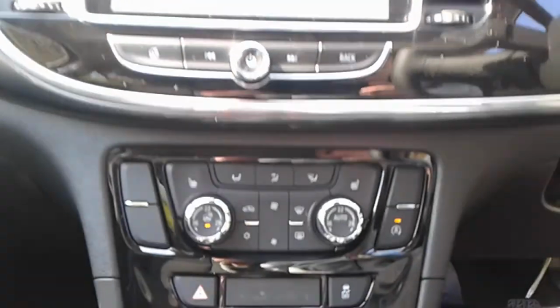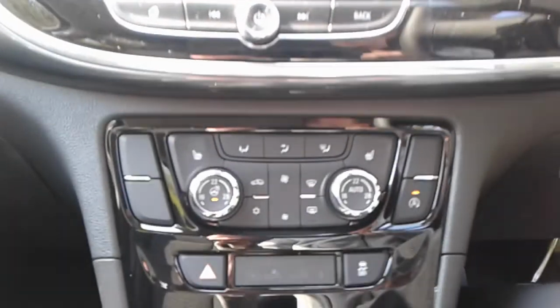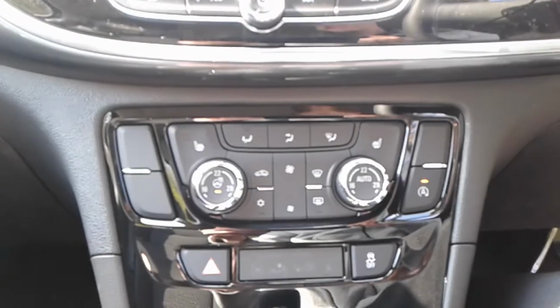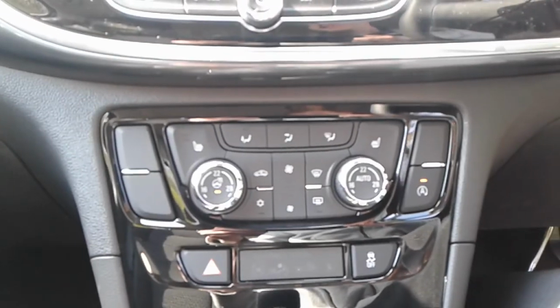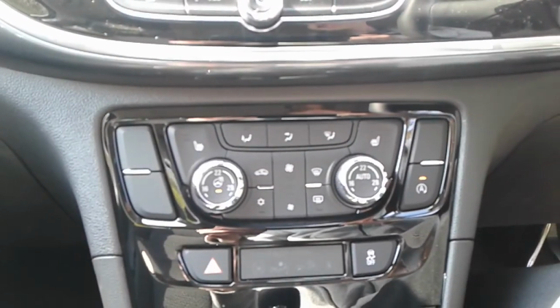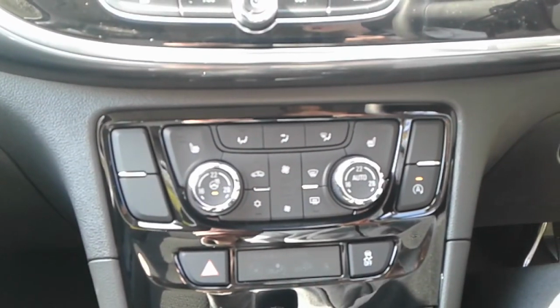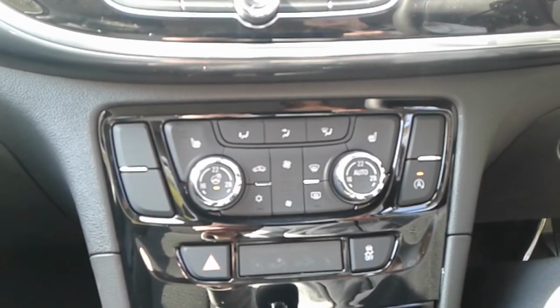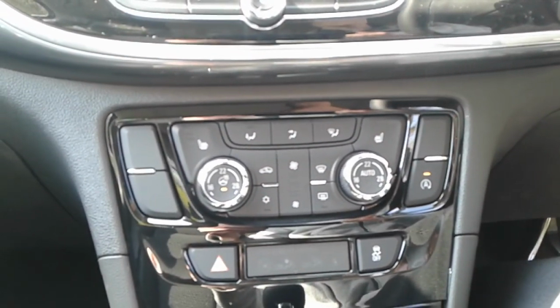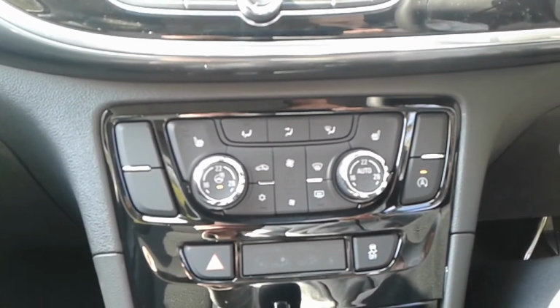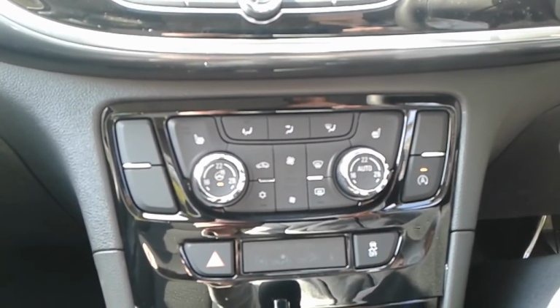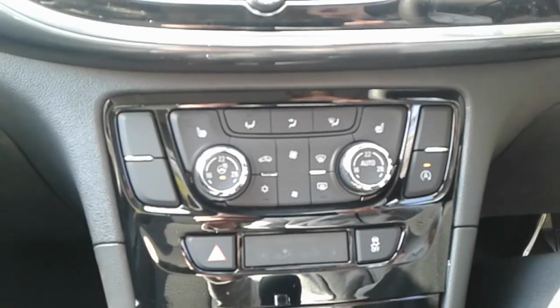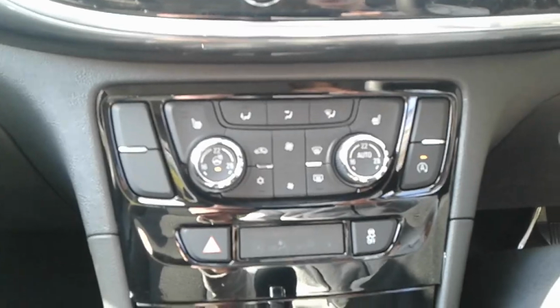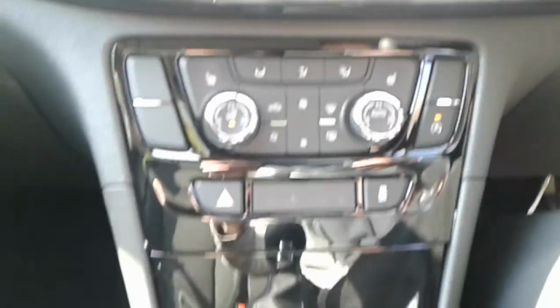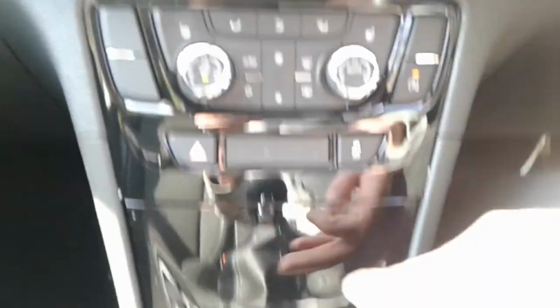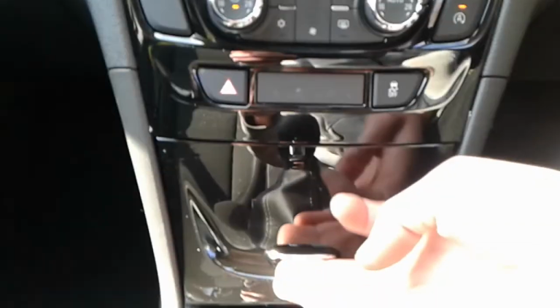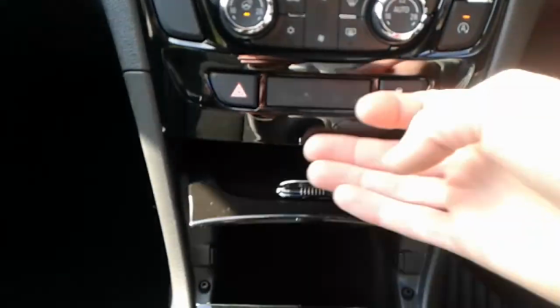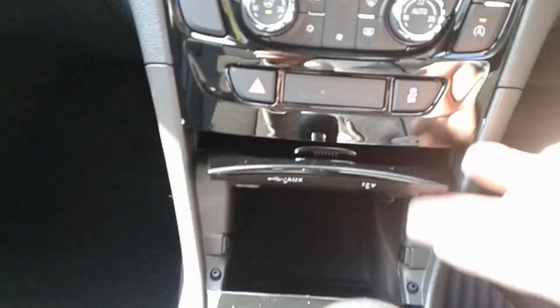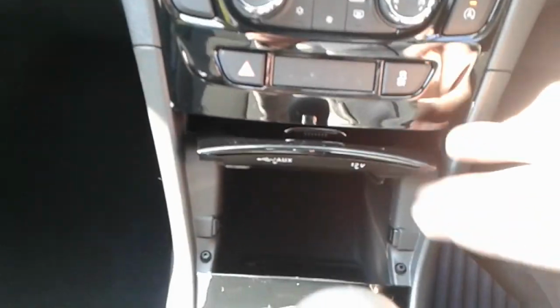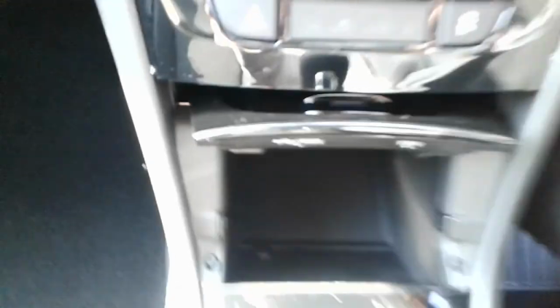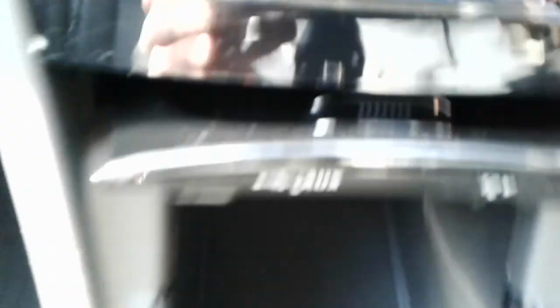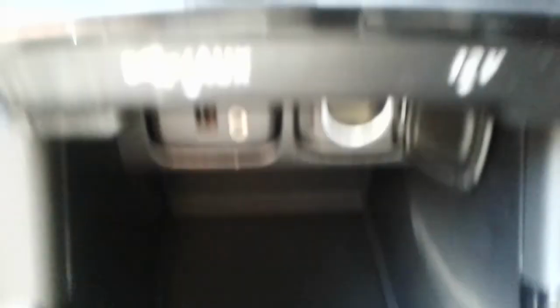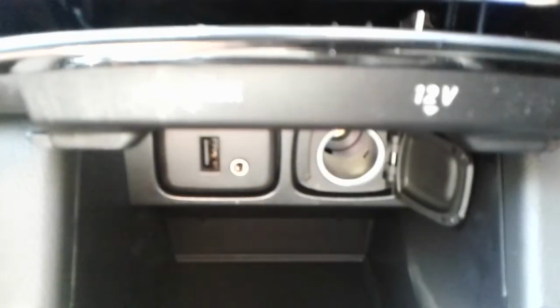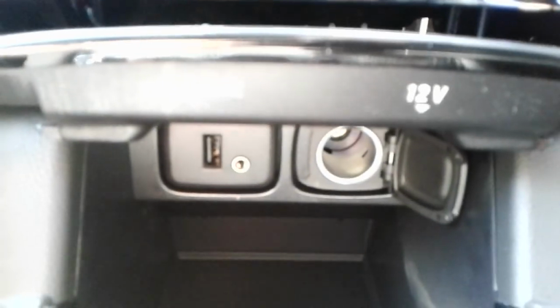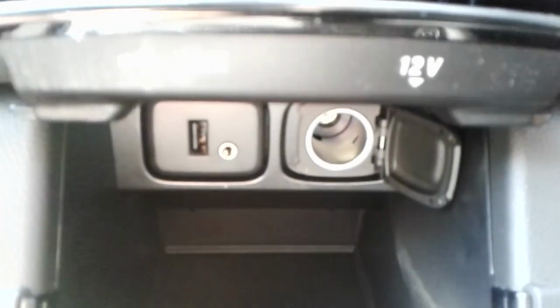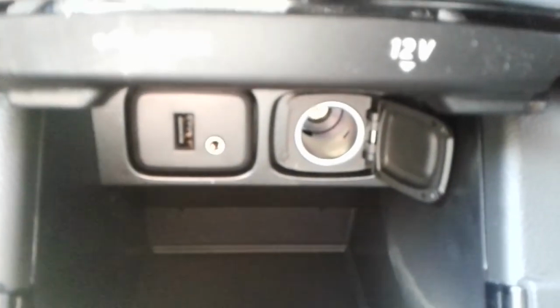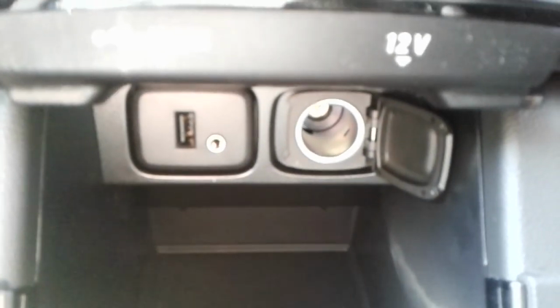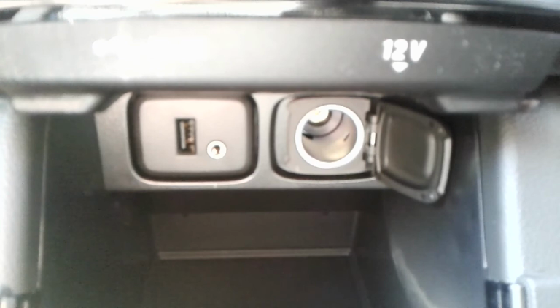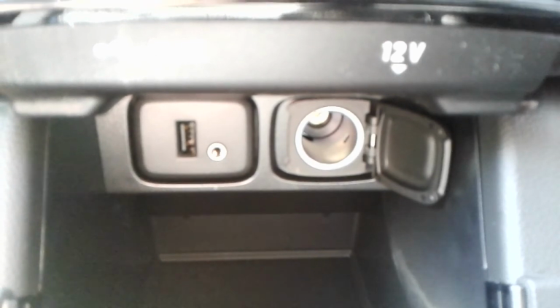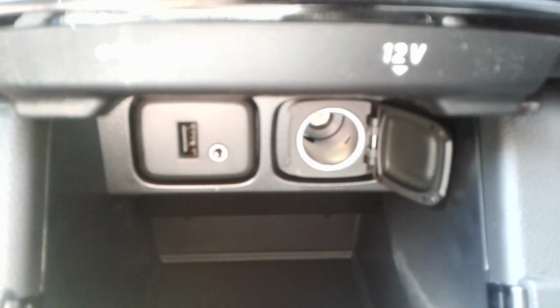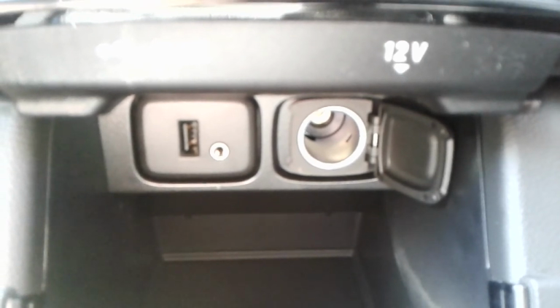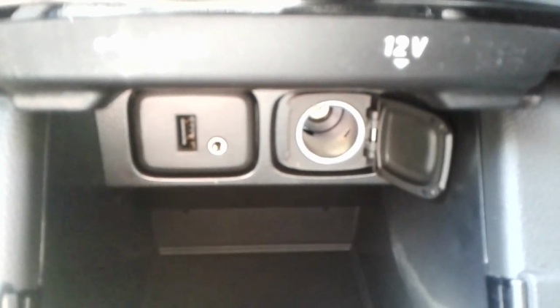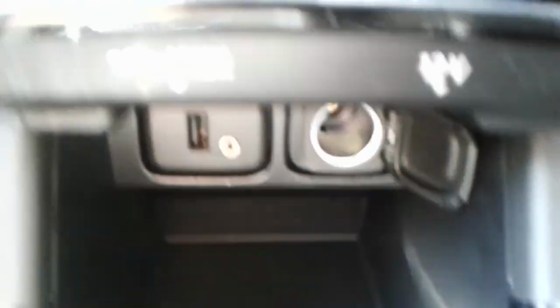There are heated front seats, a heated steering wheel, dual climate control, and tucked away down here, a USB port, auxiliary input and 12-volt outlet.